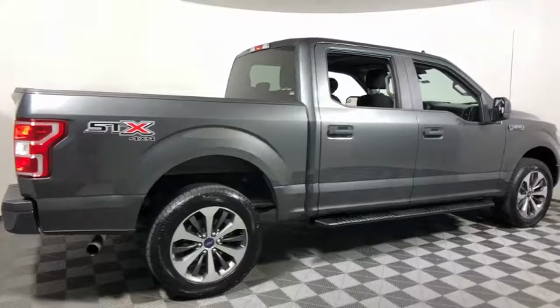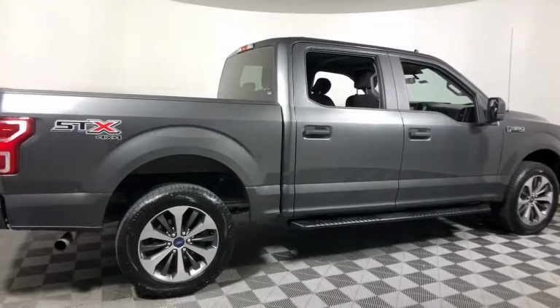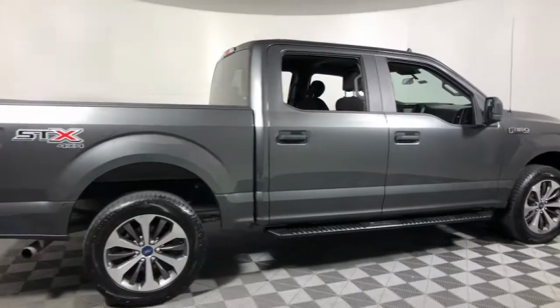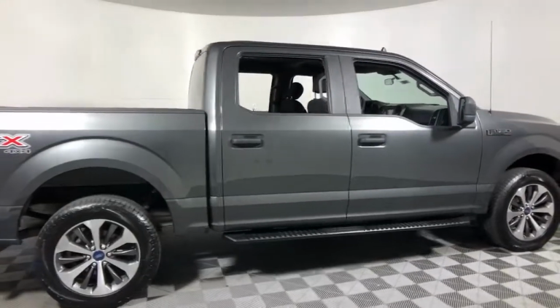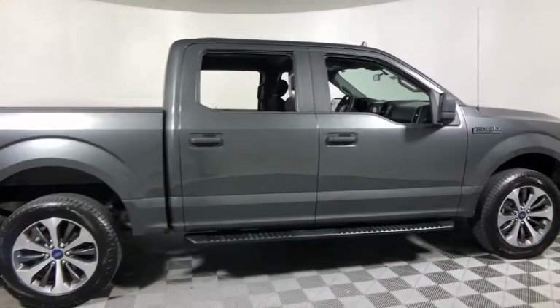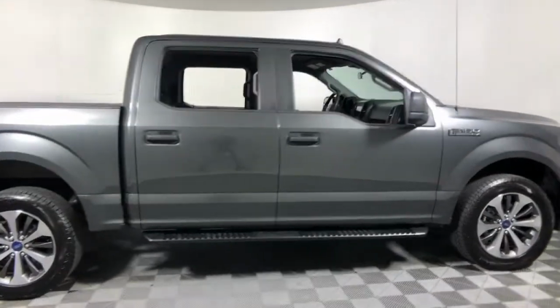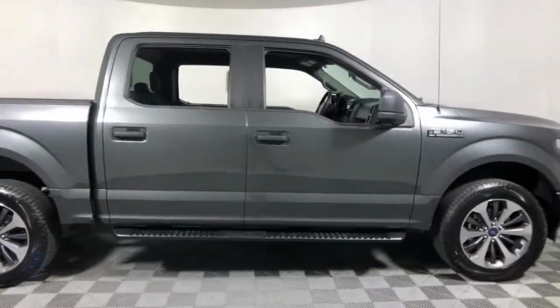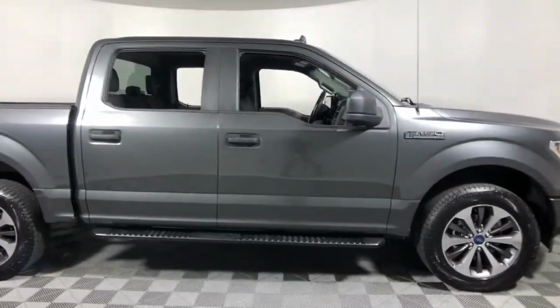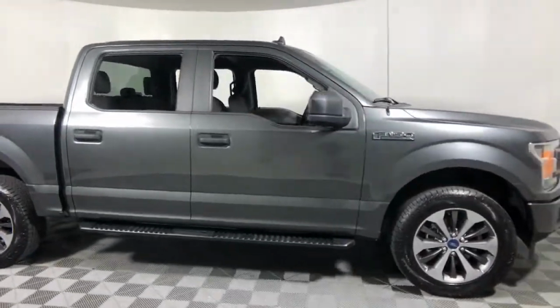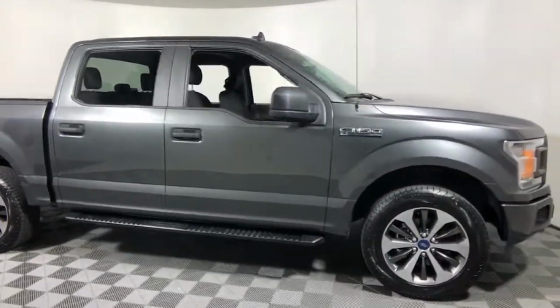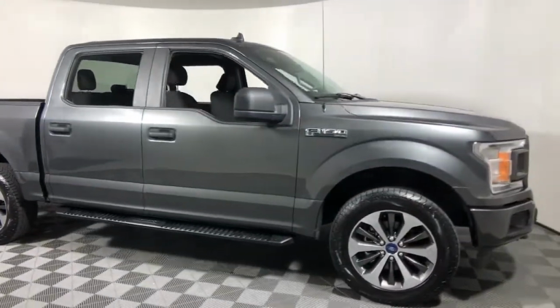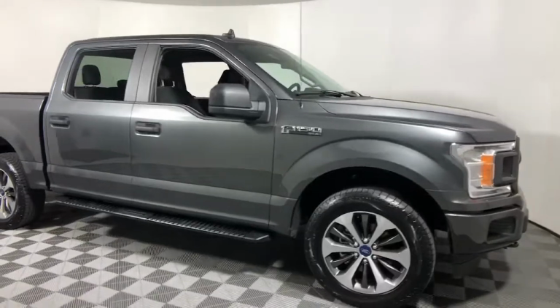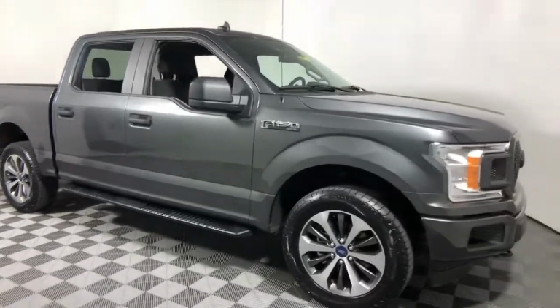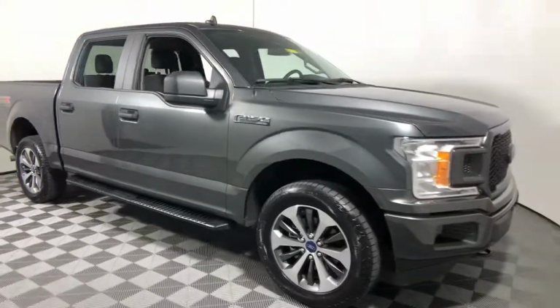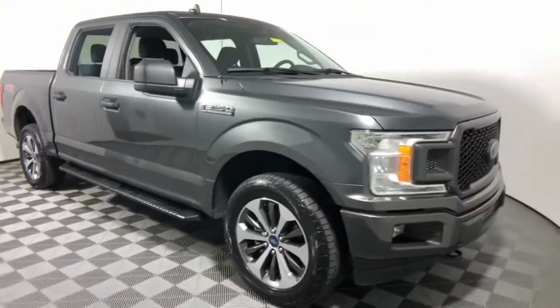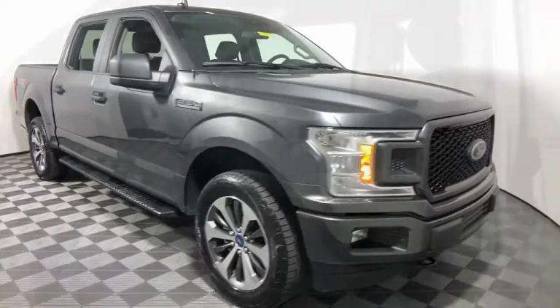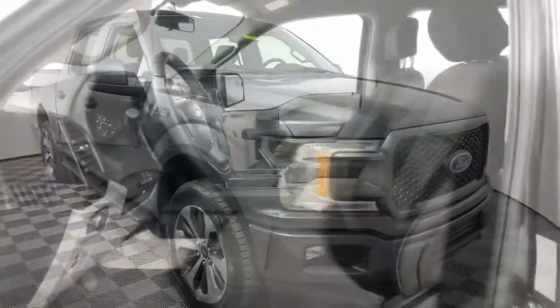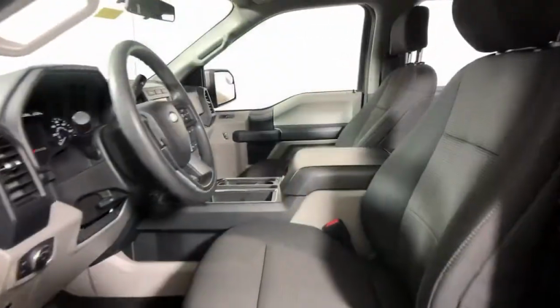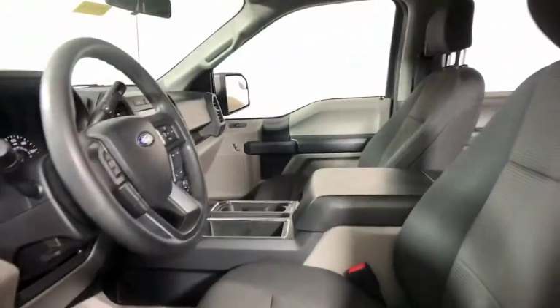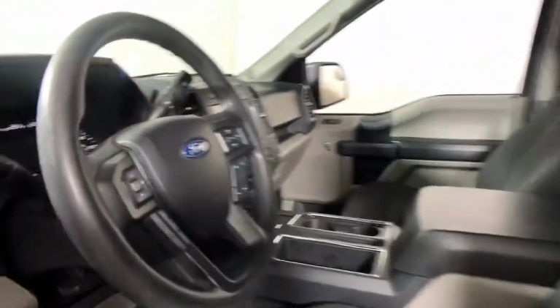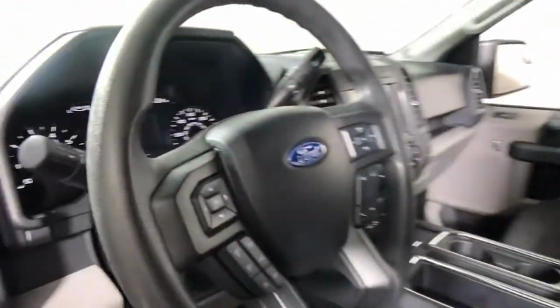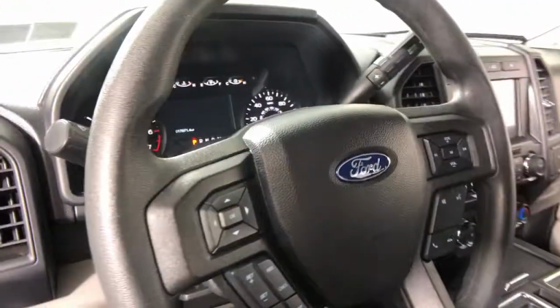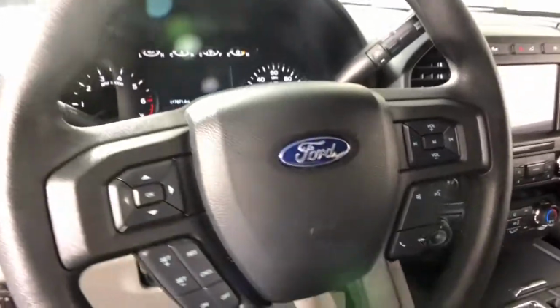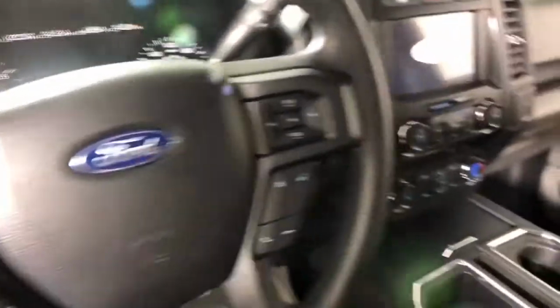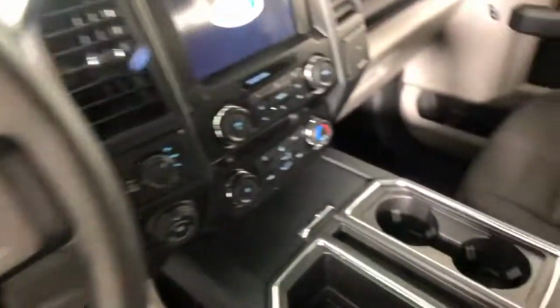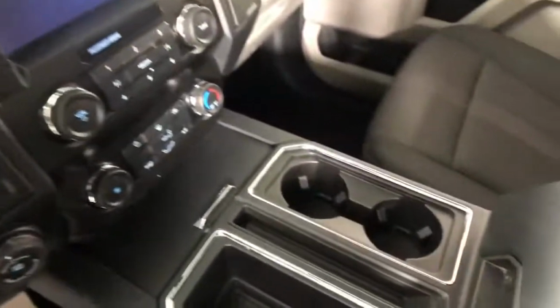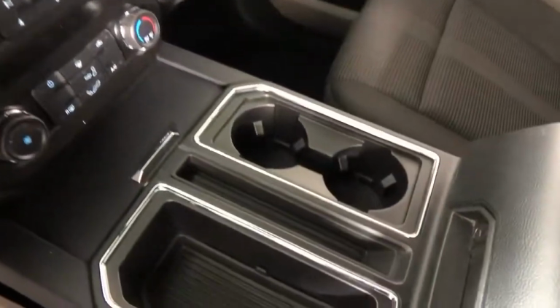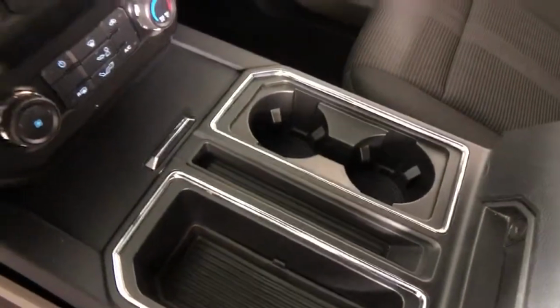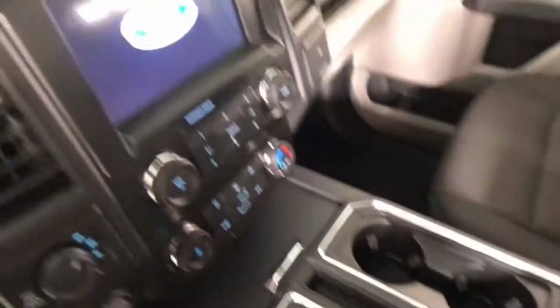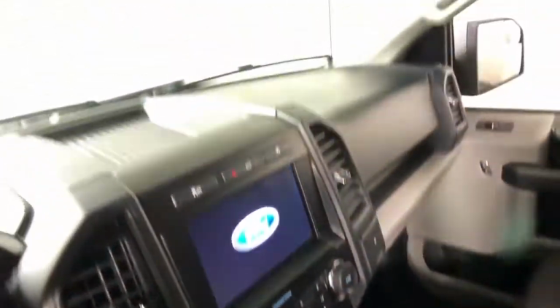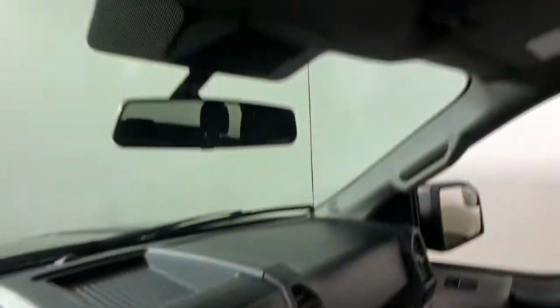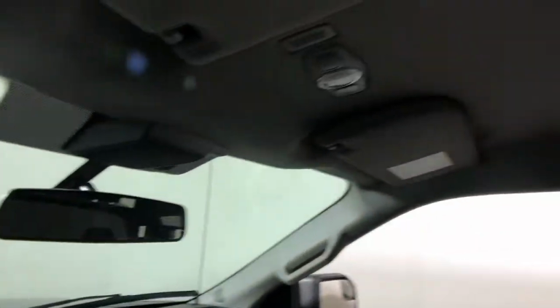Can you see yourself in the 2020 Ford F-150? This vehicle still has fewer than 20,000 miles on the clock, so it won't last long. This rugged F-150 is ready for work, off-roading, or a little R&R.